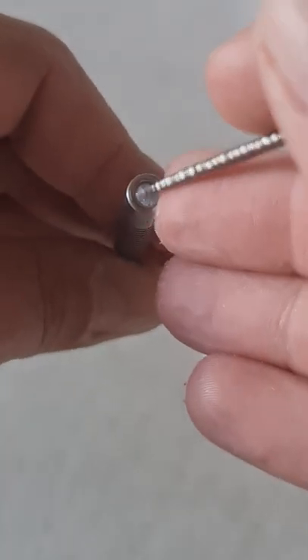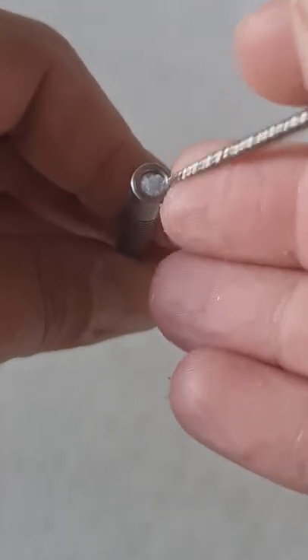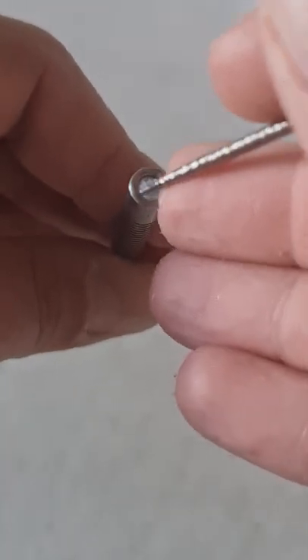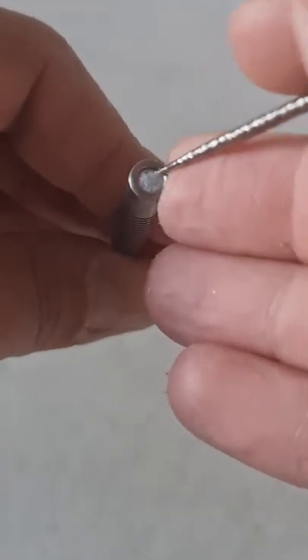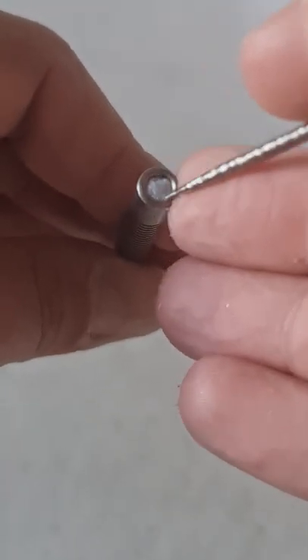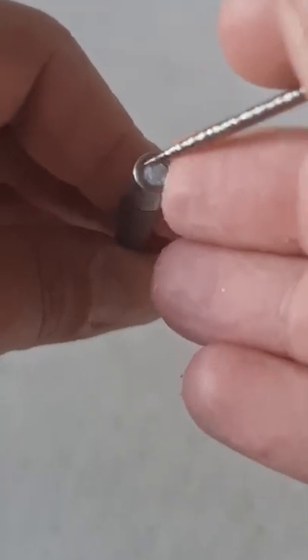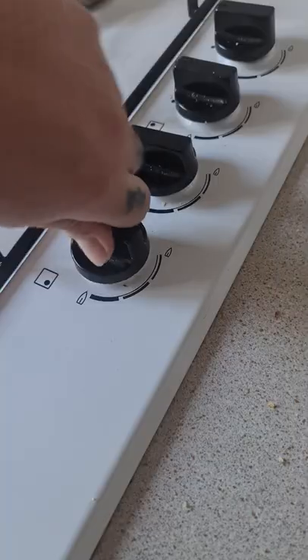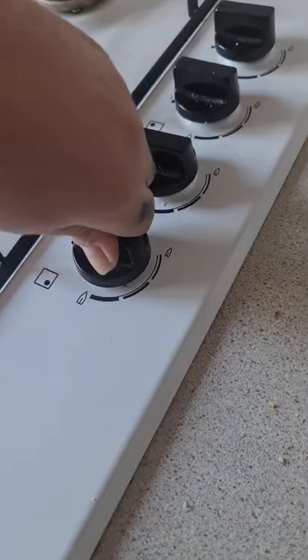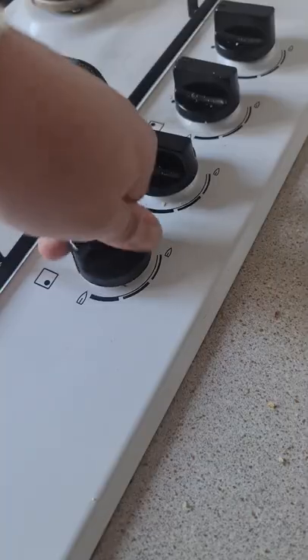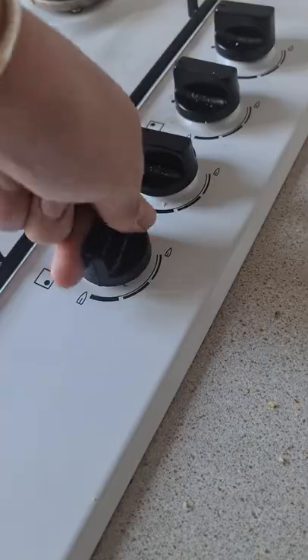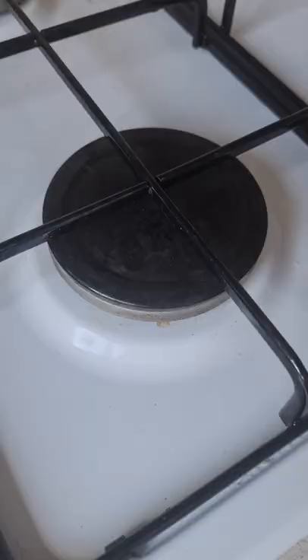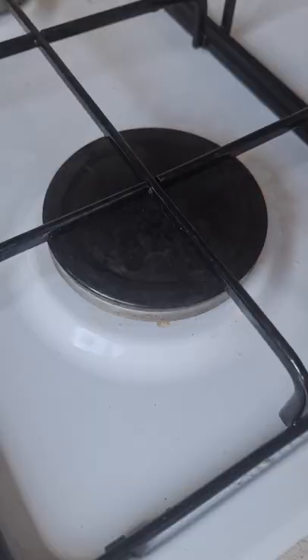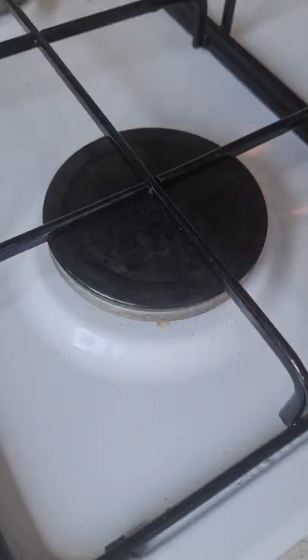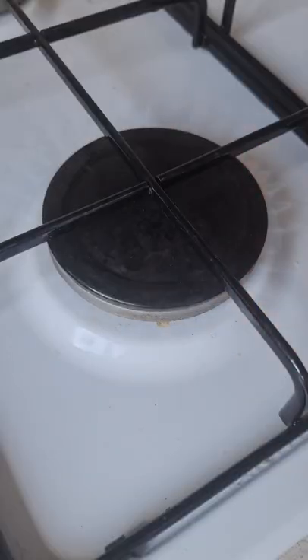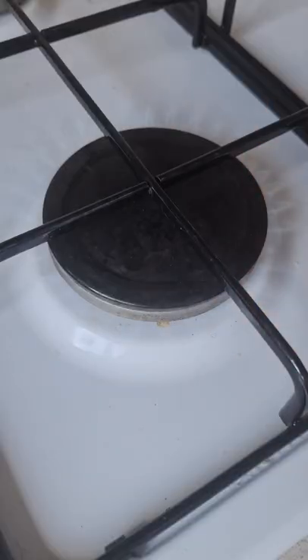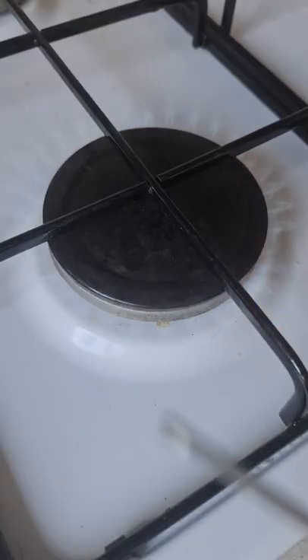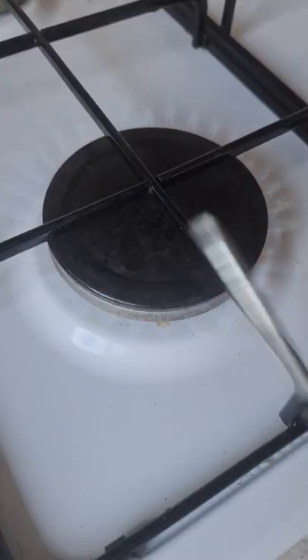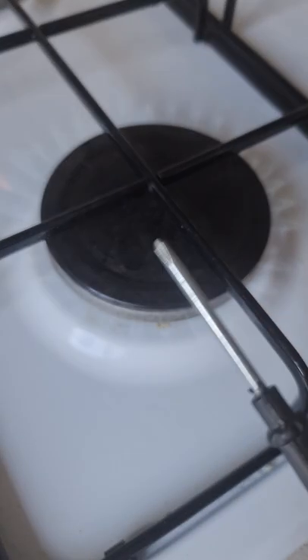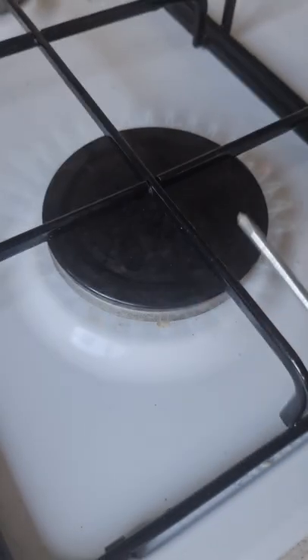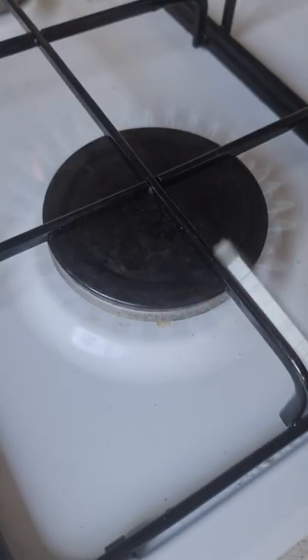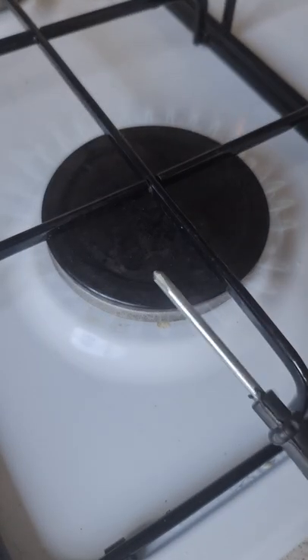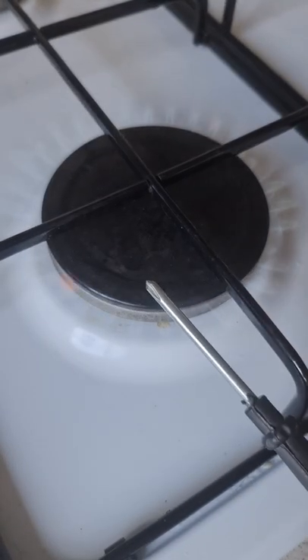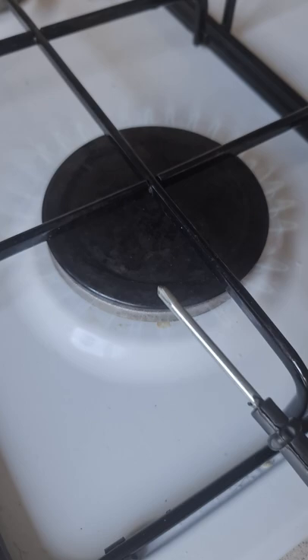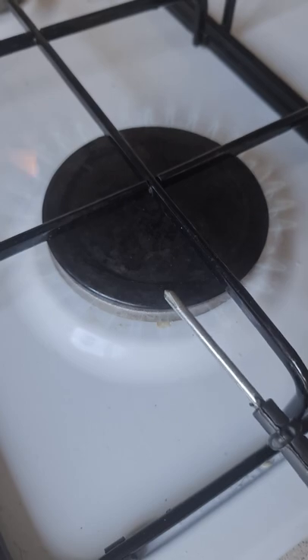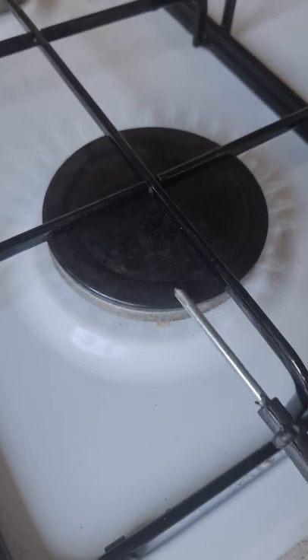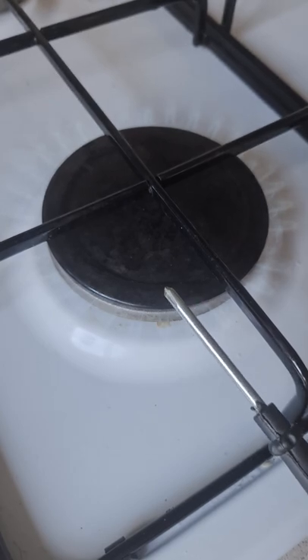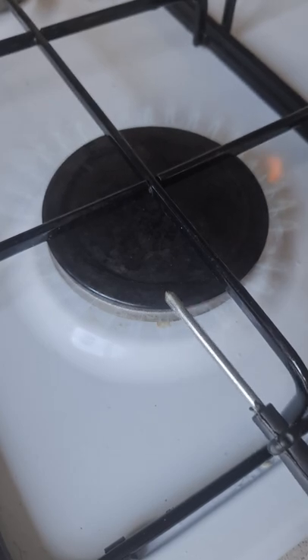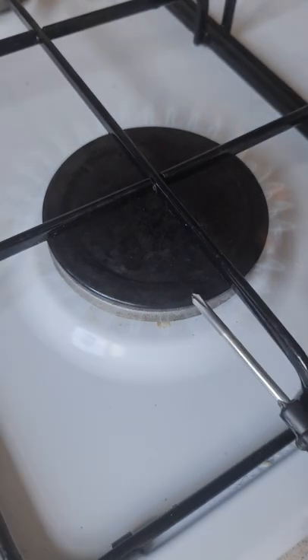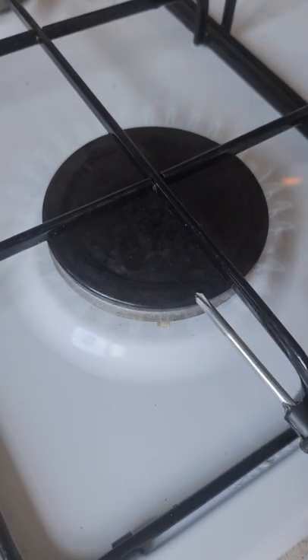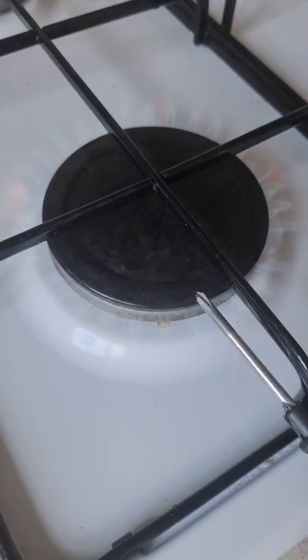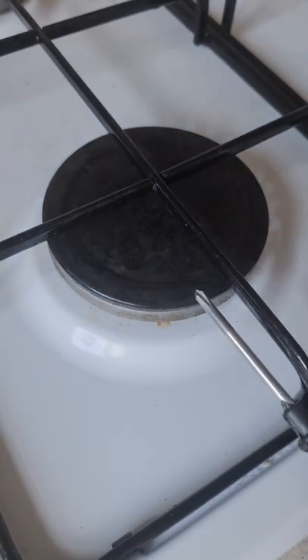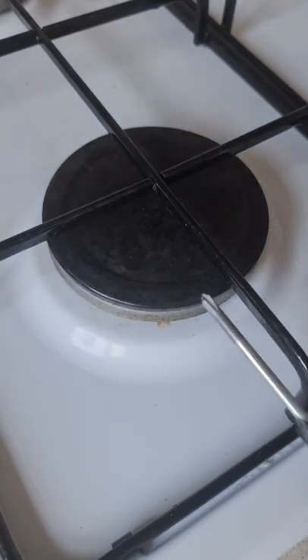In this case you're gonna need a heat source. I'm gonna use my kitchen hob, and you're also gonna need a Phillips screwdriver. What you want to do is heat up the Phillips screwdriver until it's really really hot.